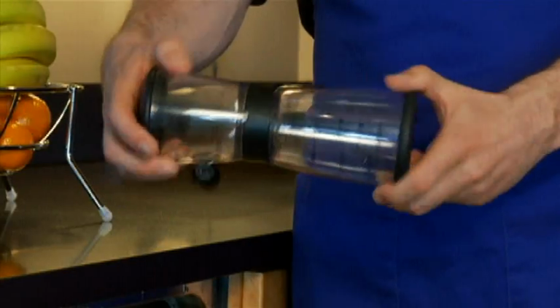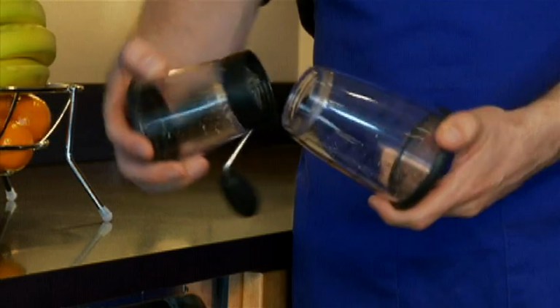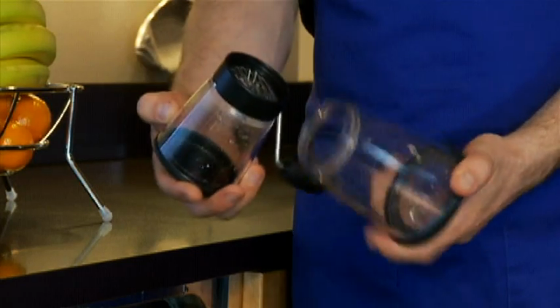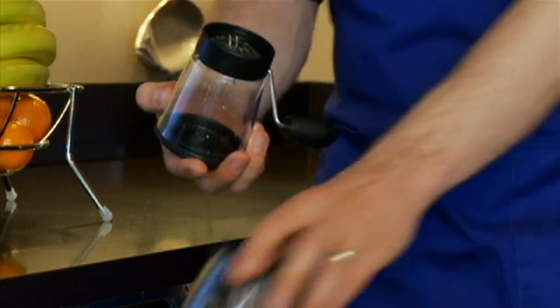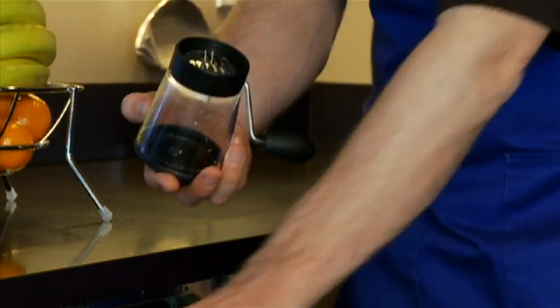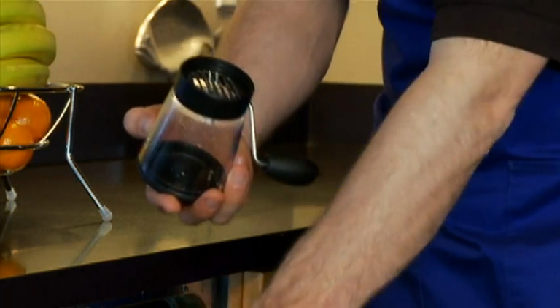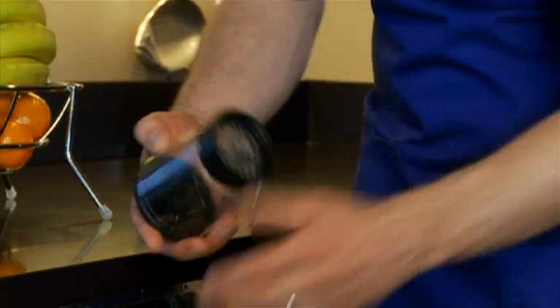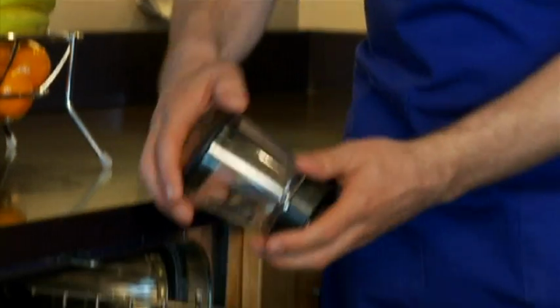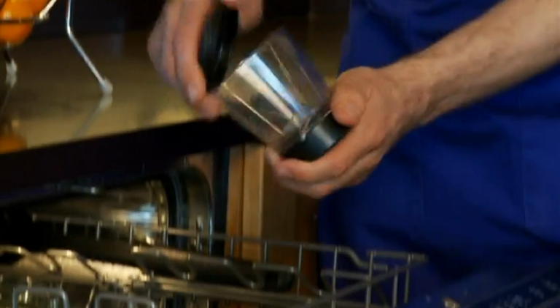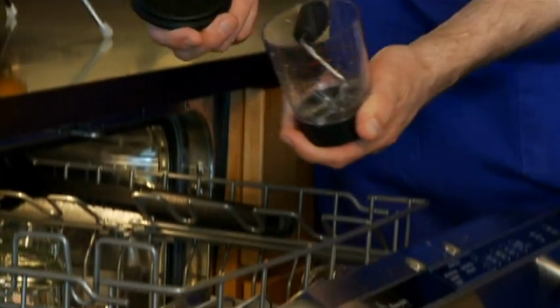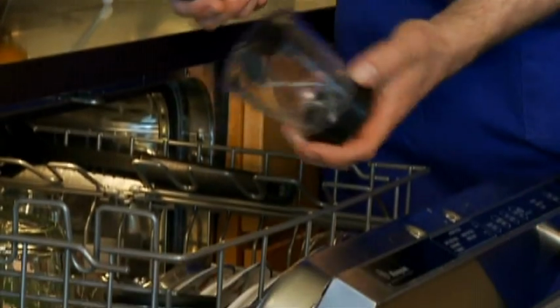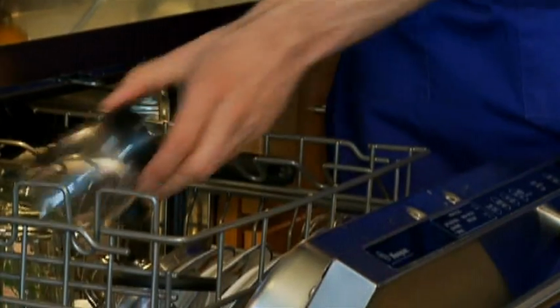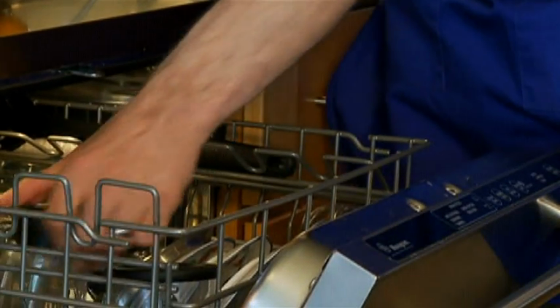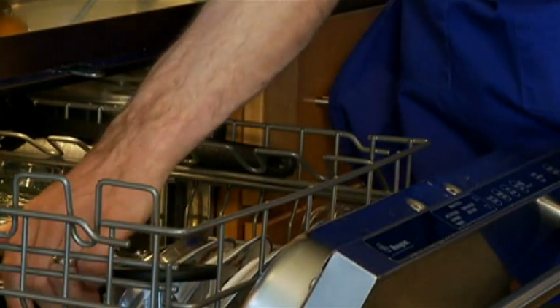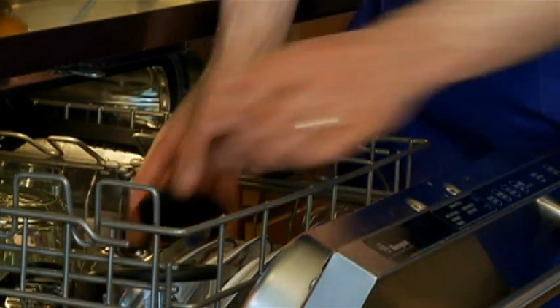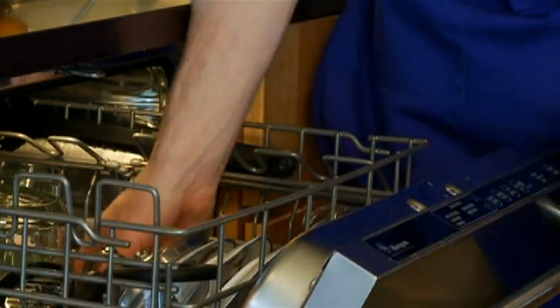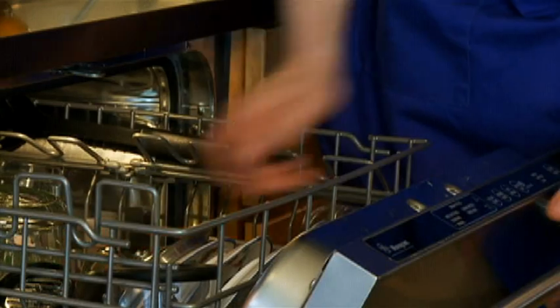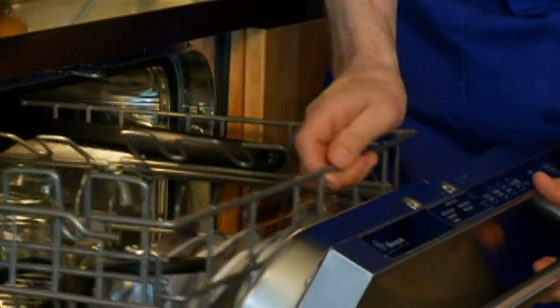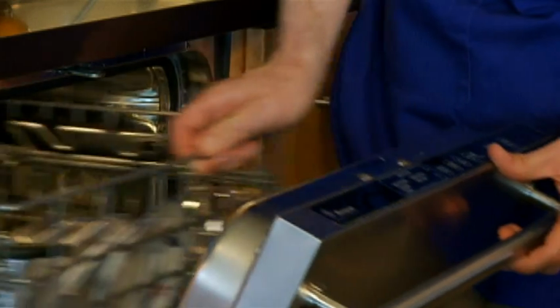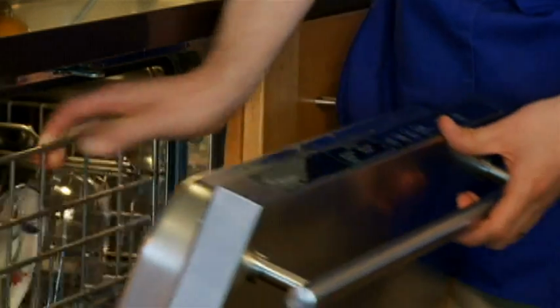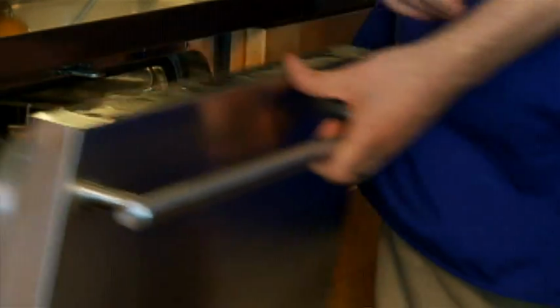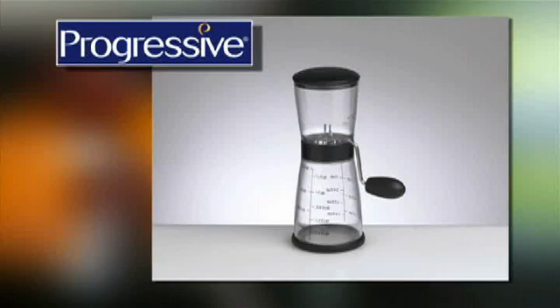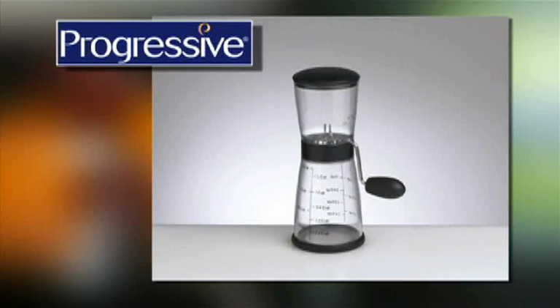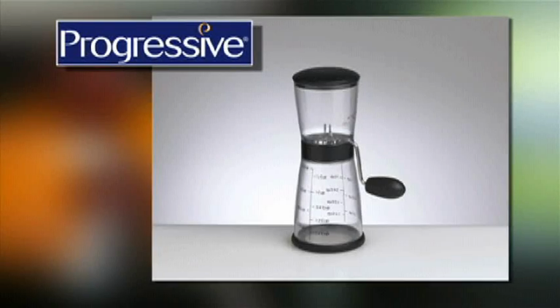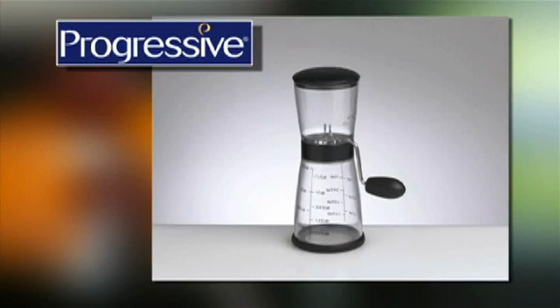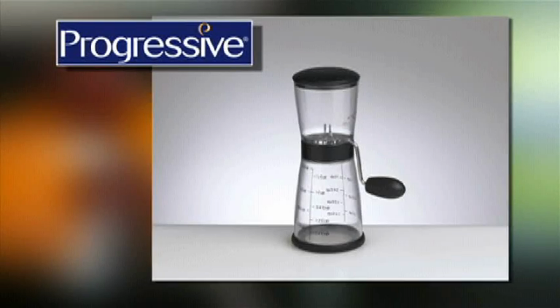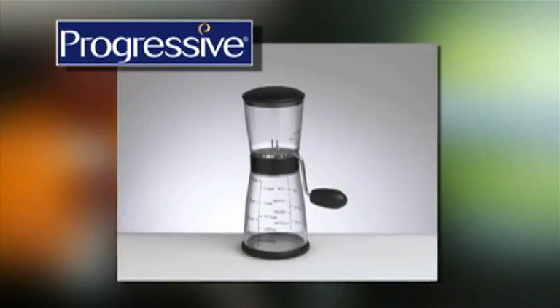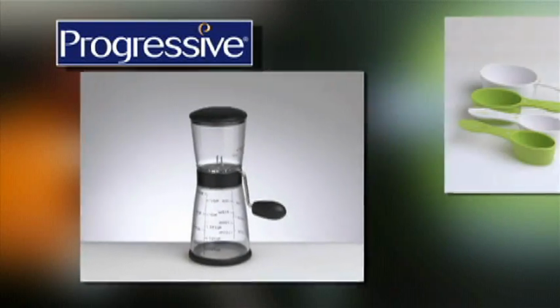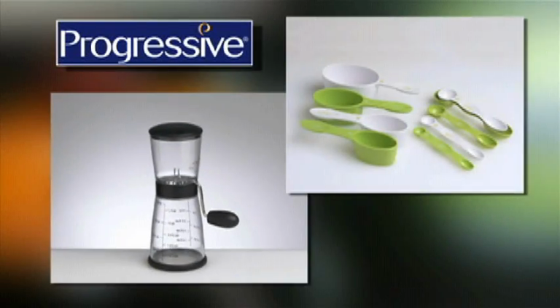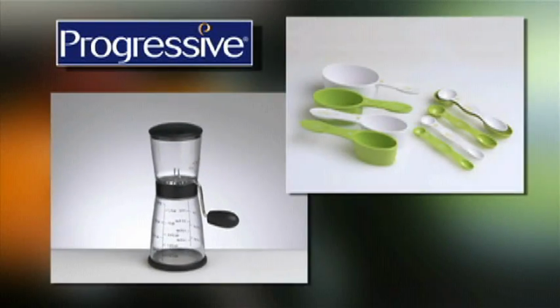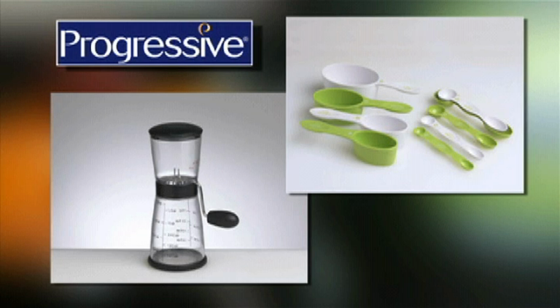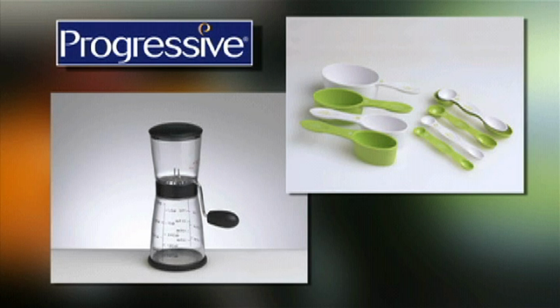To clean the nut chopper, unscrew the bottom from the top and remove the lid for best results before placing it in the dishwasher. Check out the nut chopper and other innovative products from Progressive.